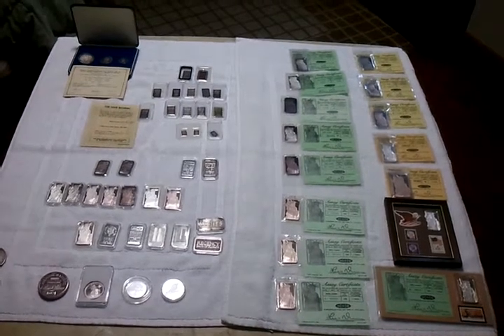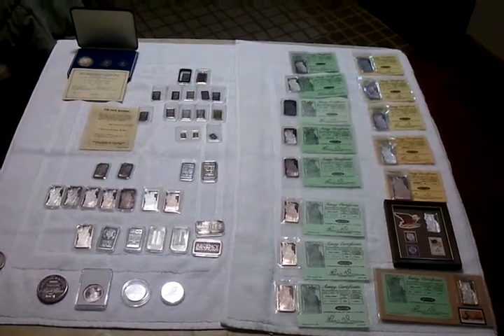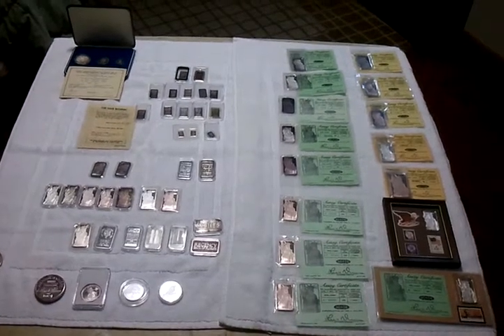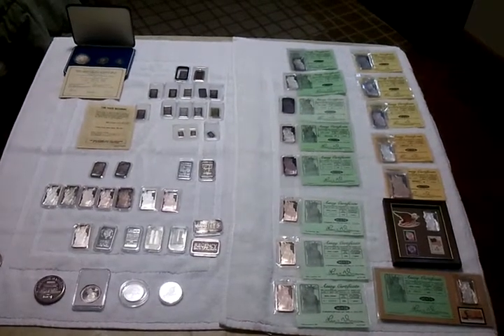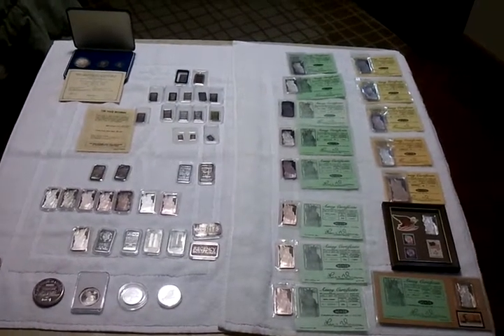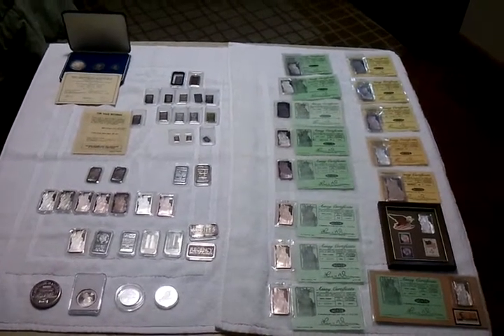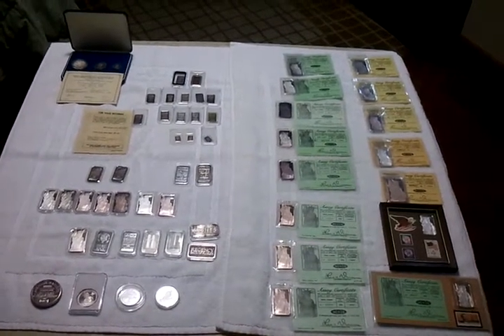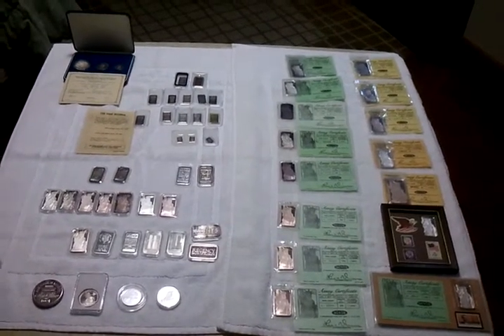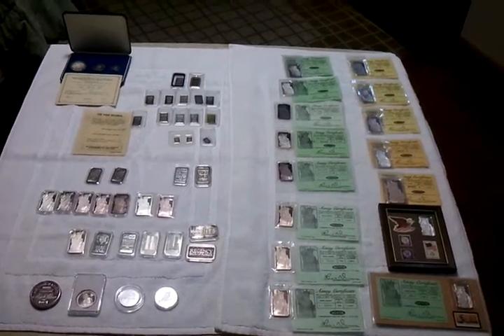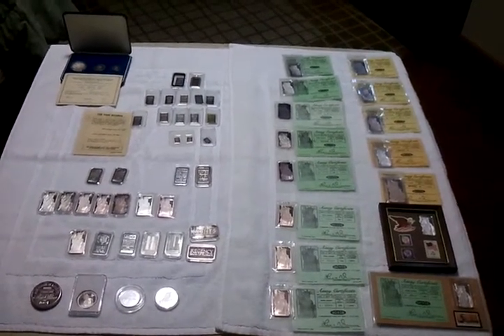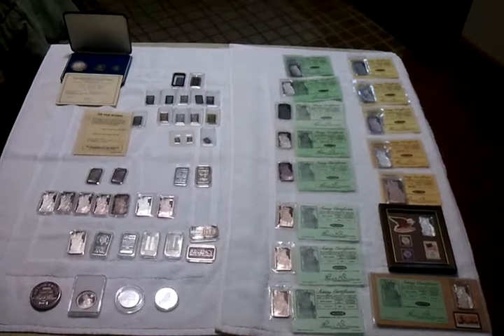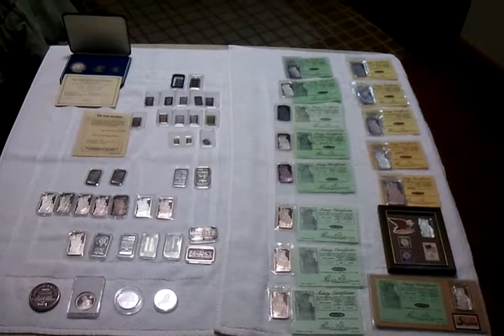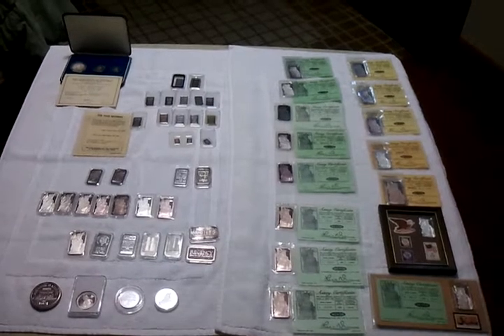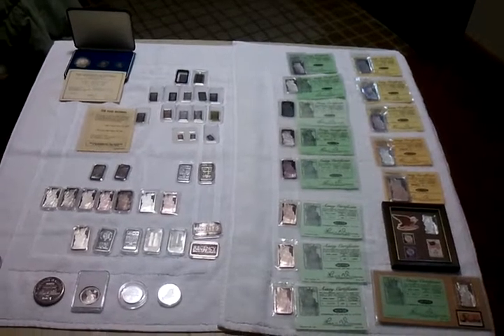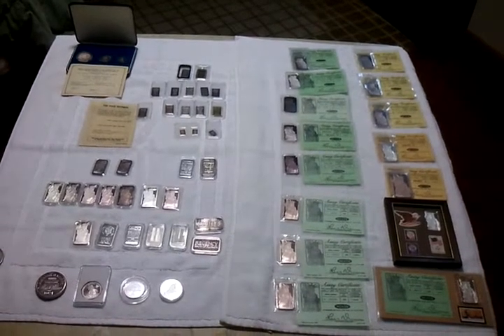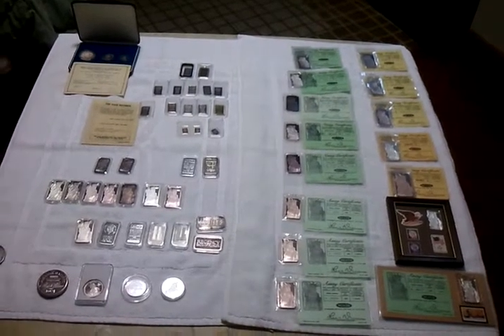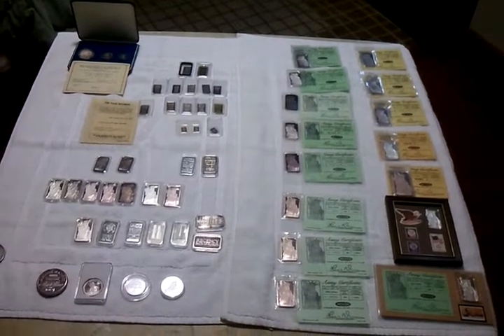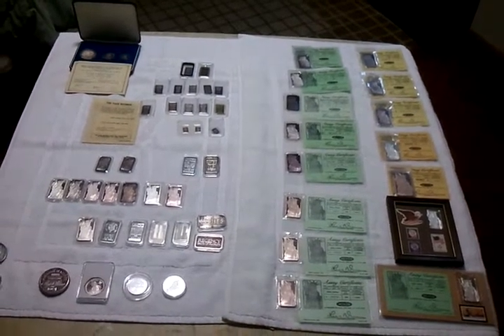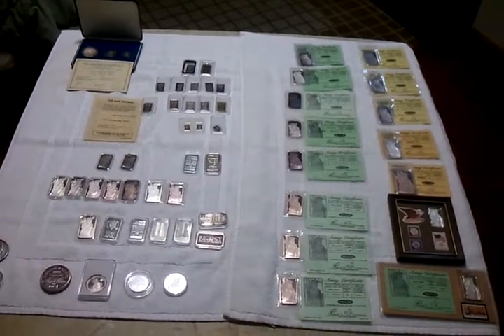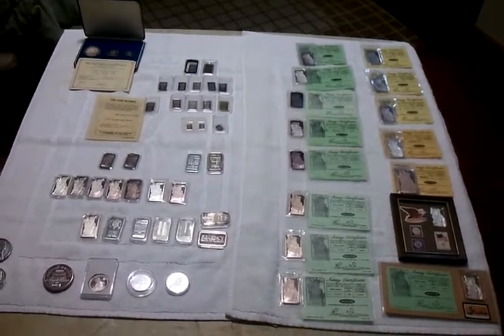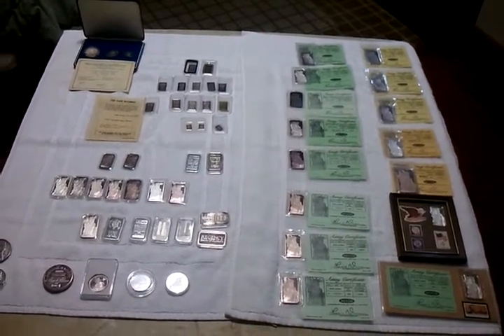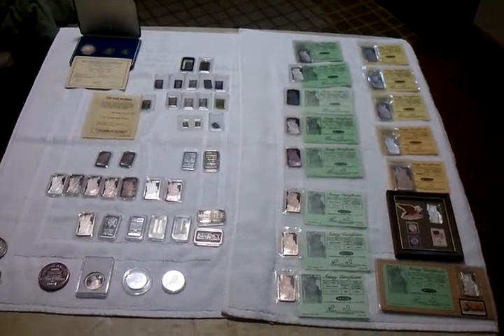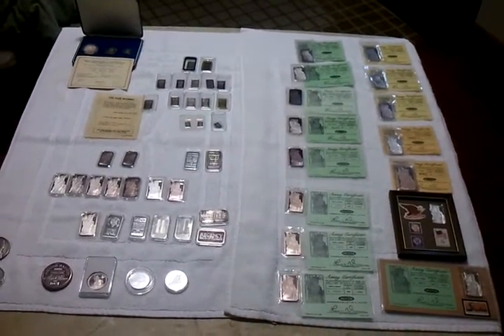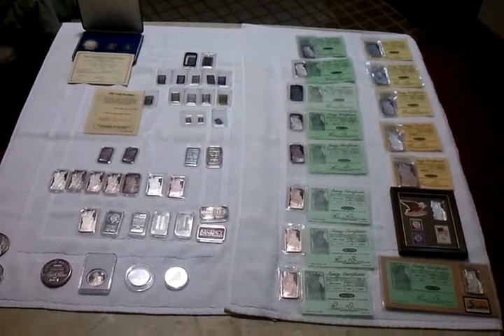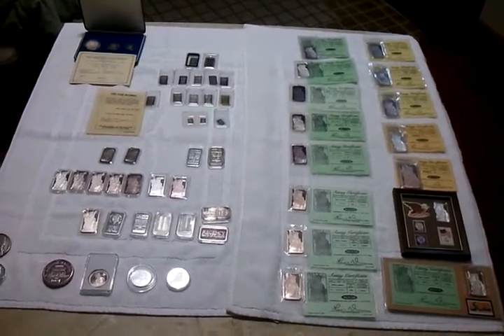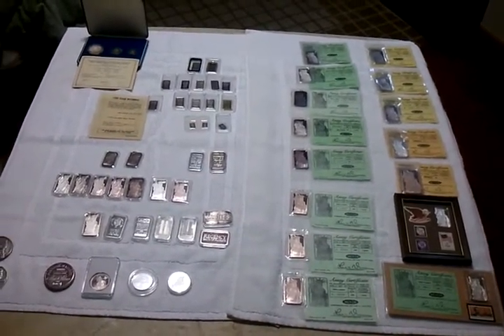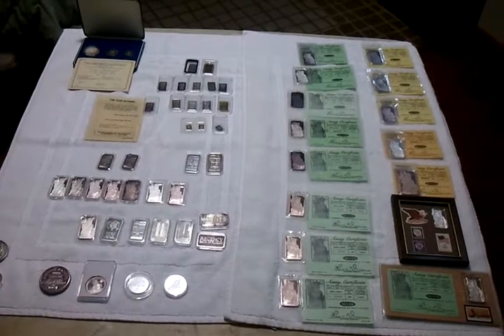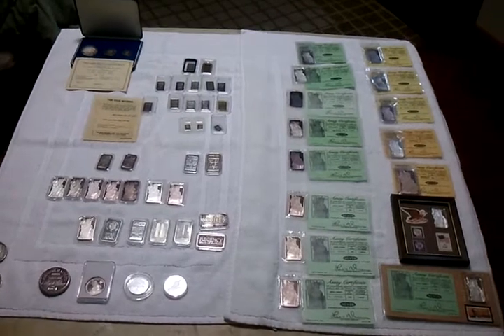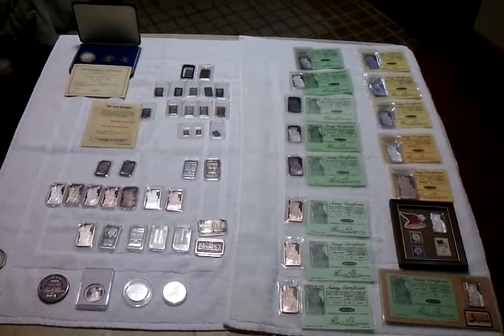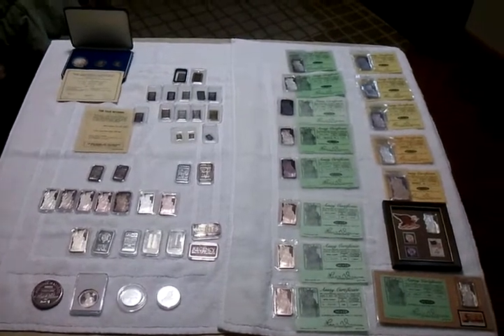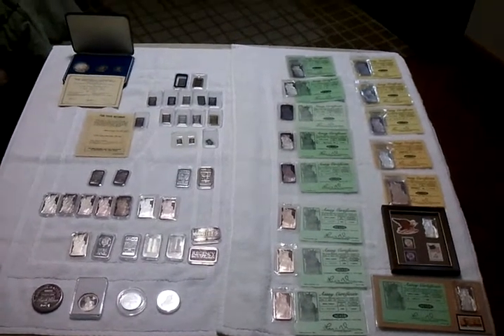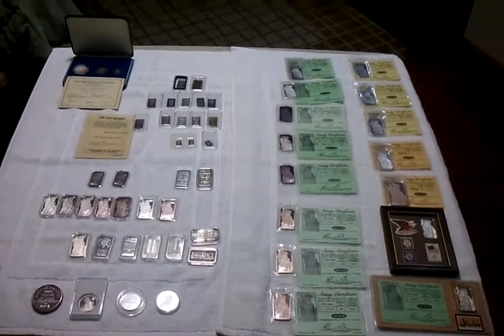Hey everybody, check it out. Here's my Johnson Matthey collection. Quite a few of them have COAs. They're toned up pretty nicely.